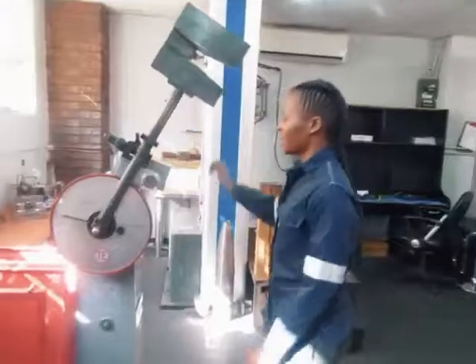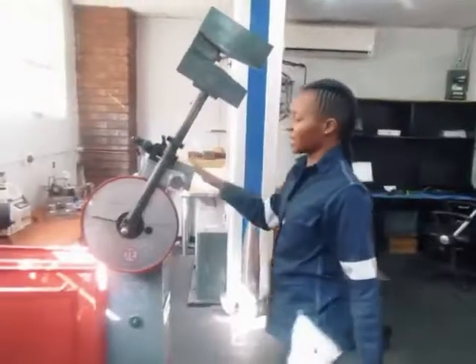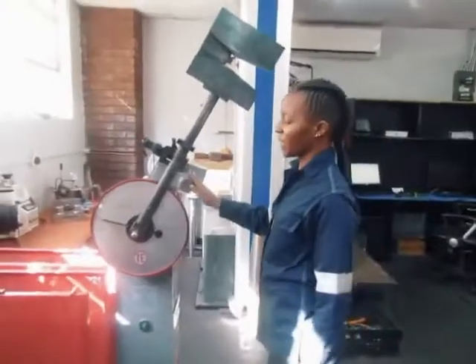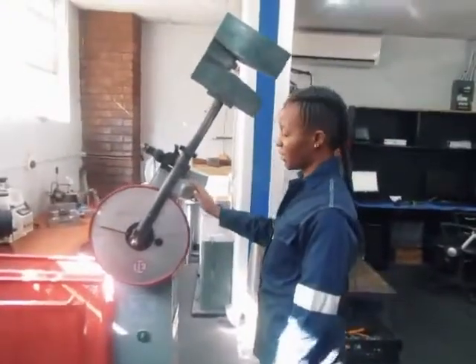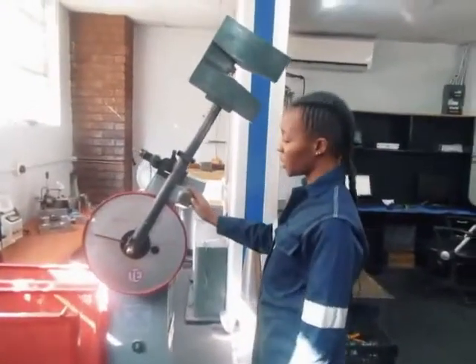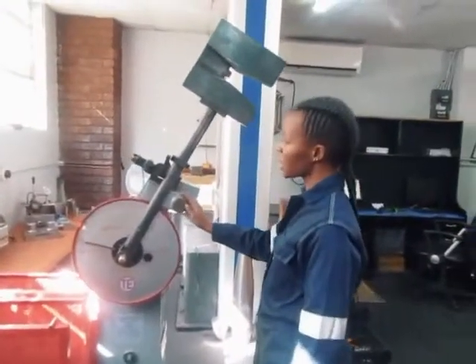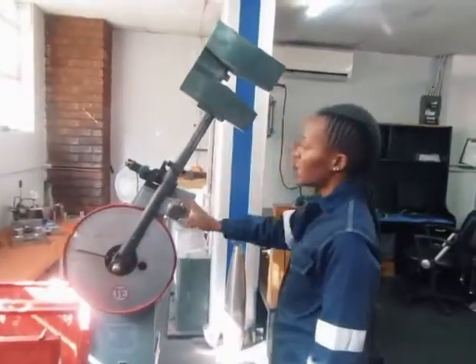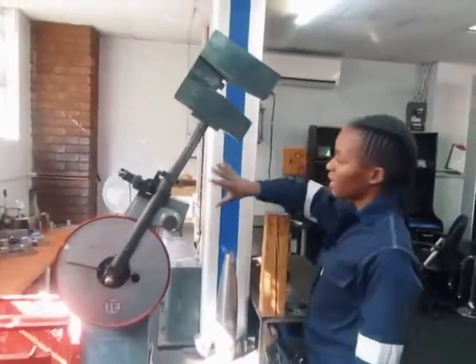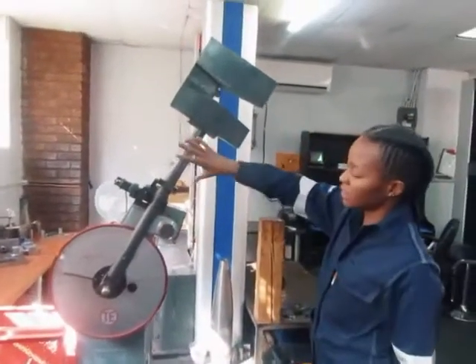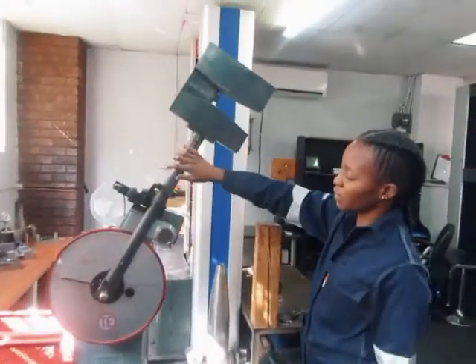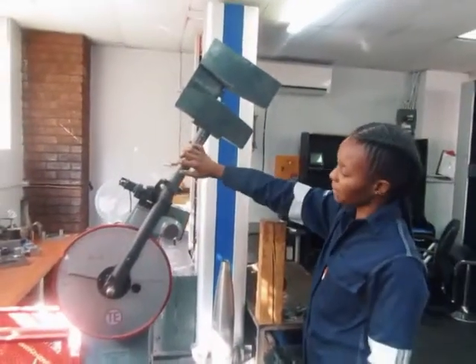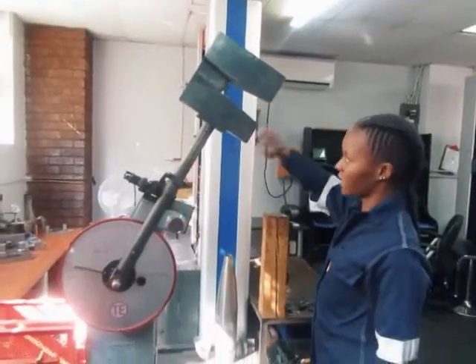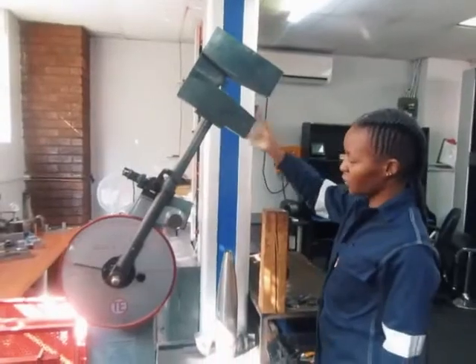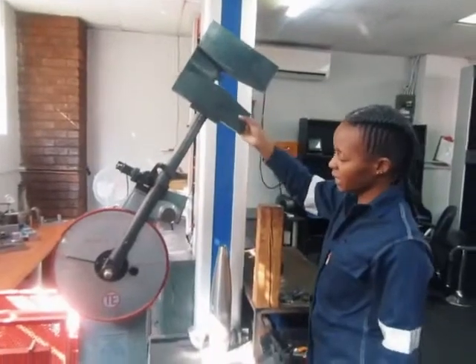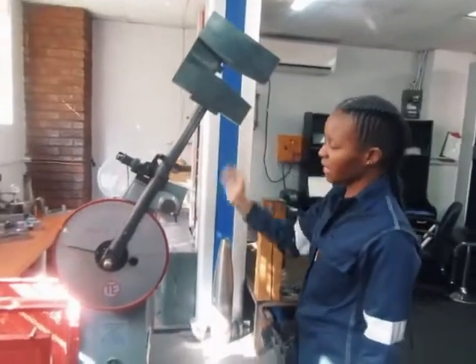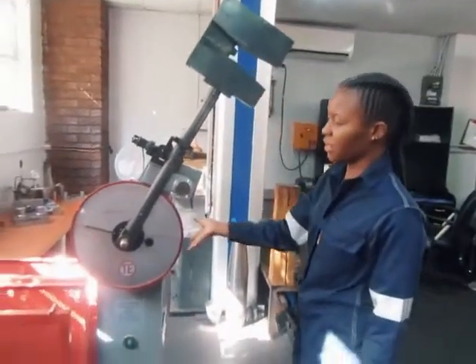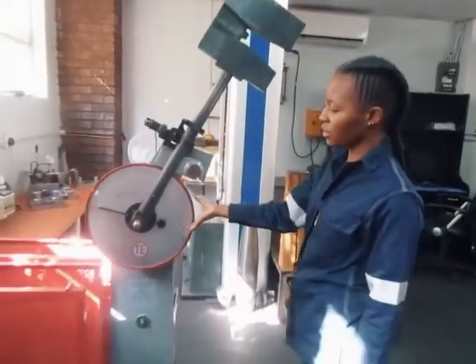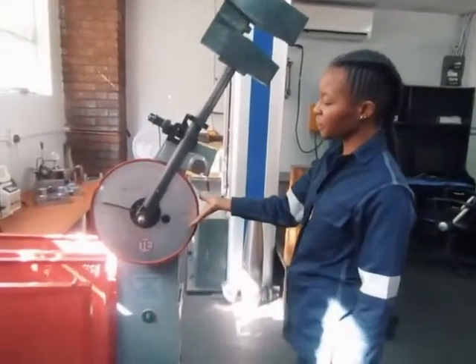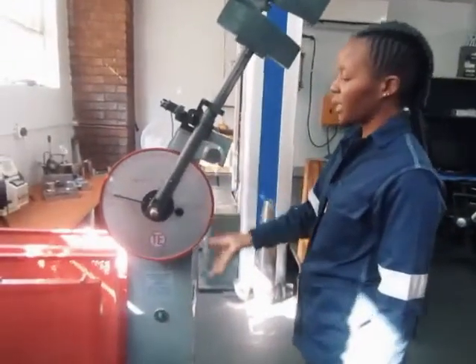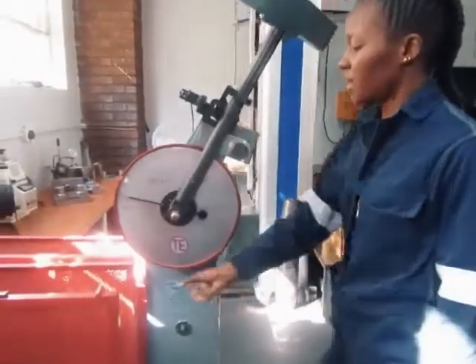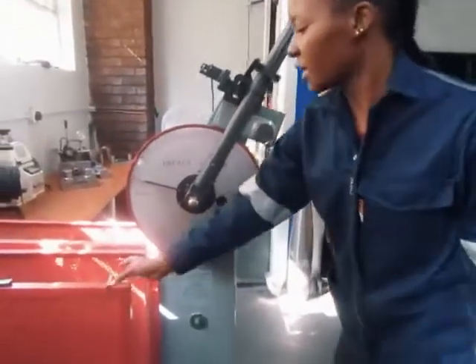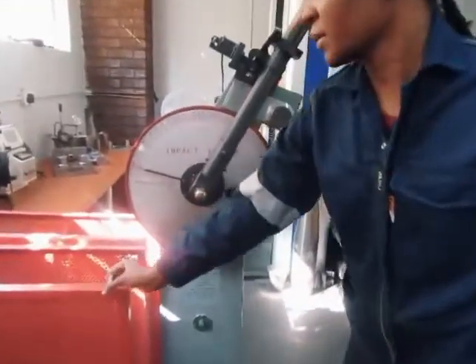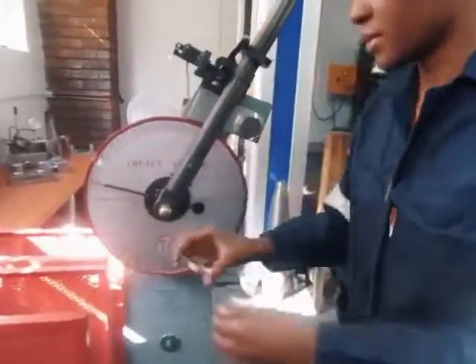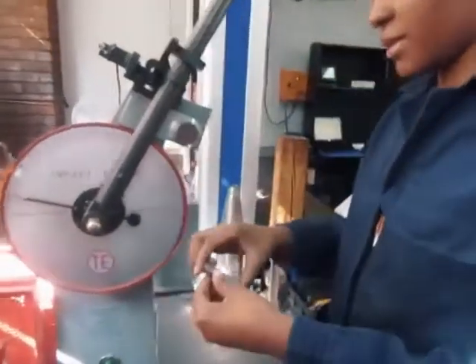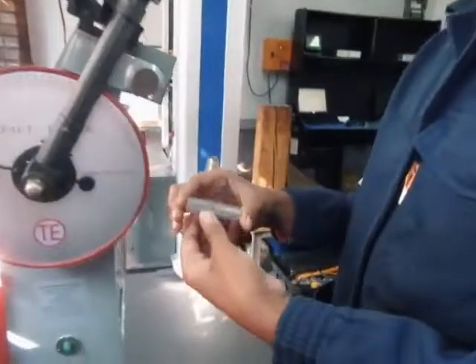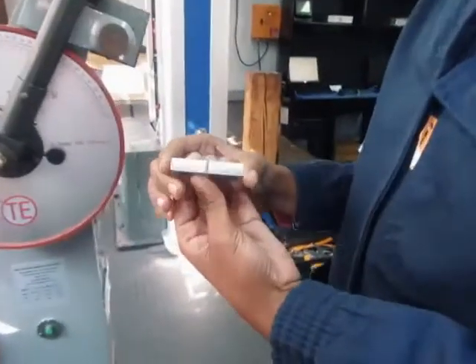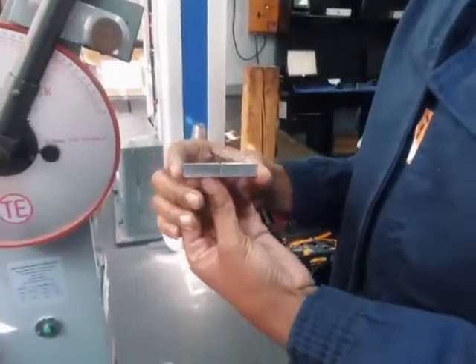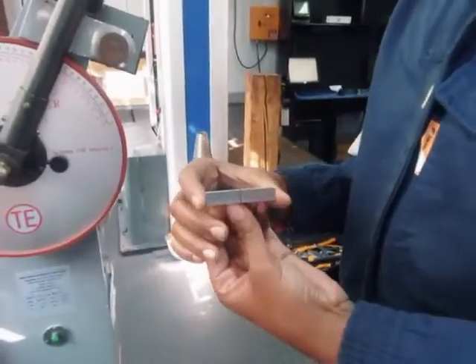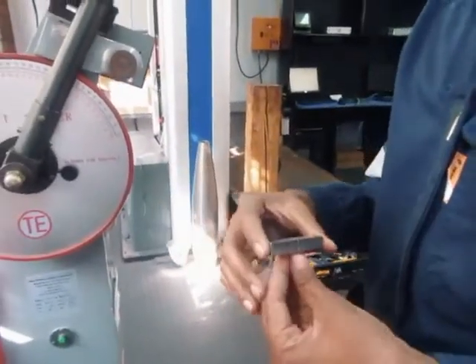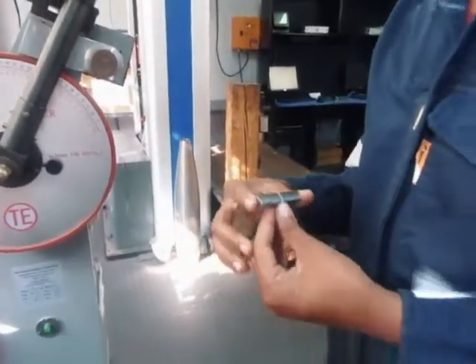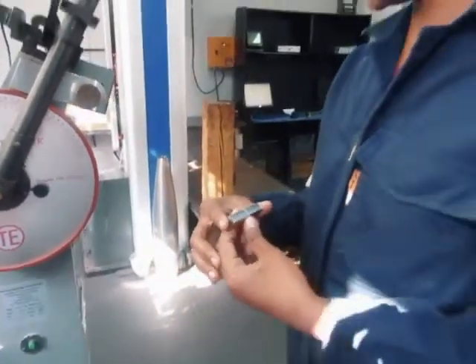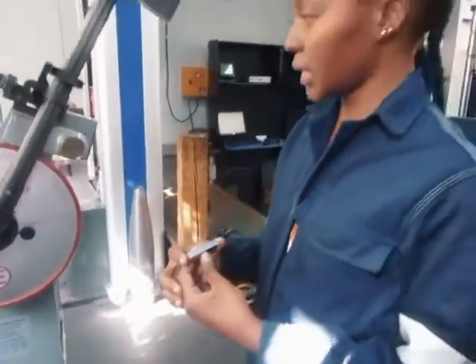This is an impact sensation. This is the pendulum. This is the weight and this is the jaw. This is our sample — the impact sample that we're going to test.